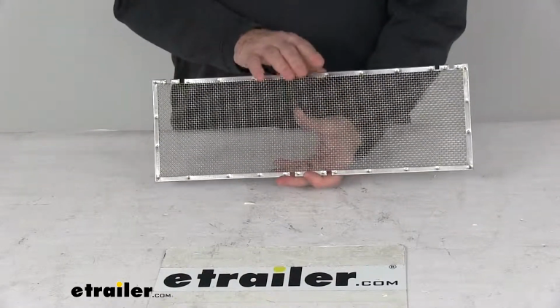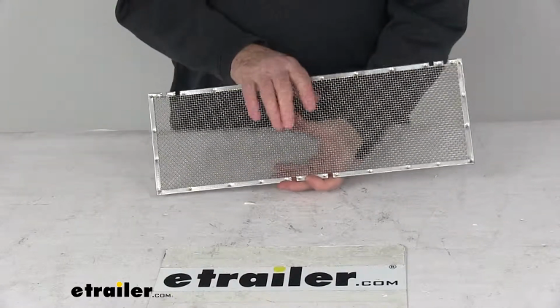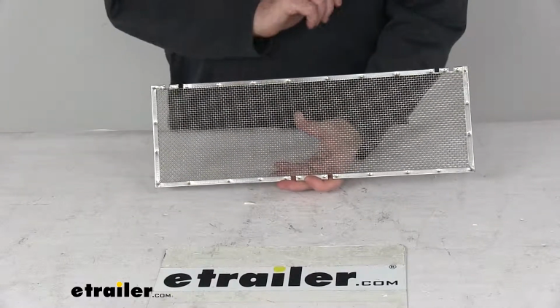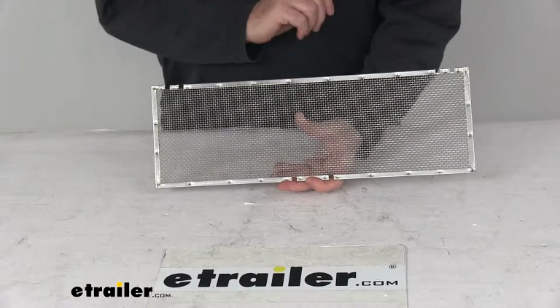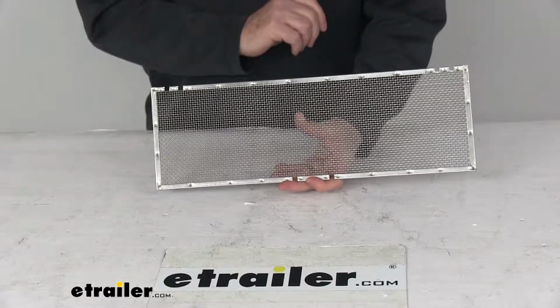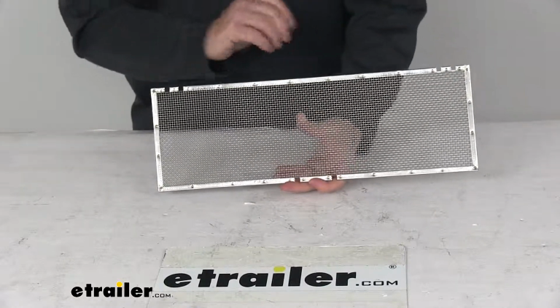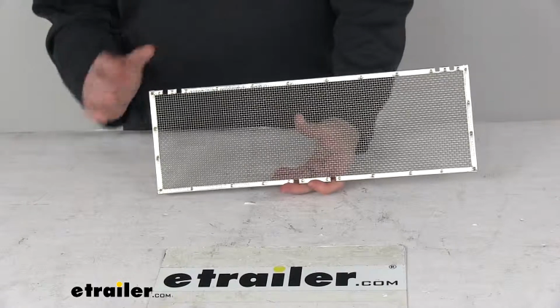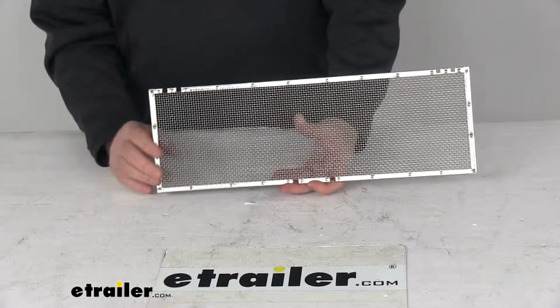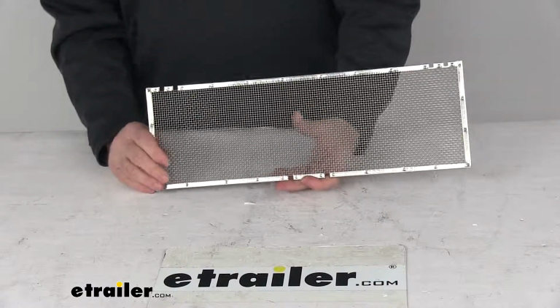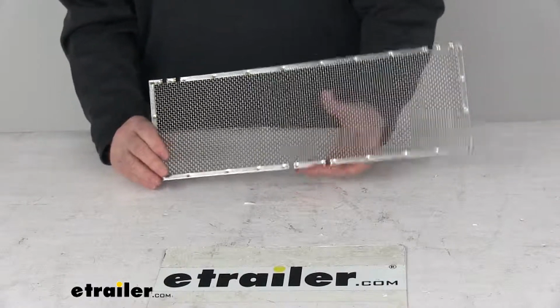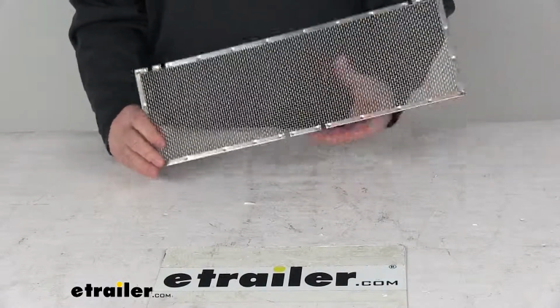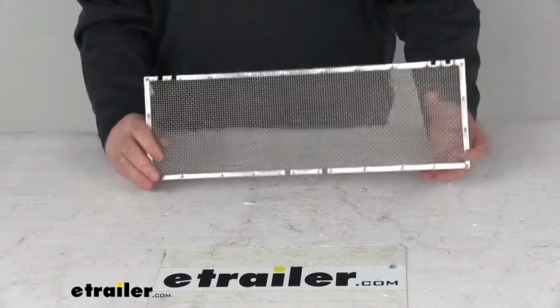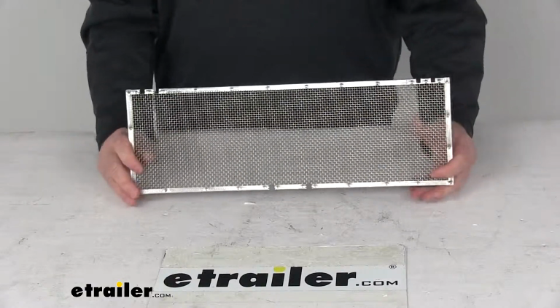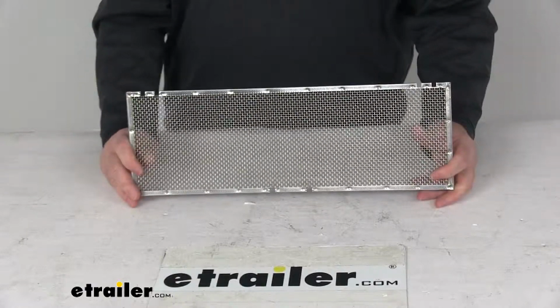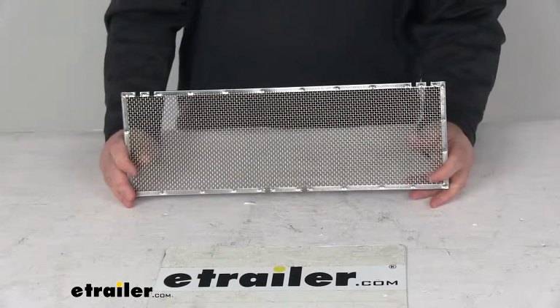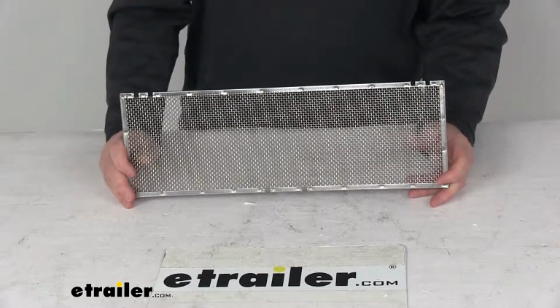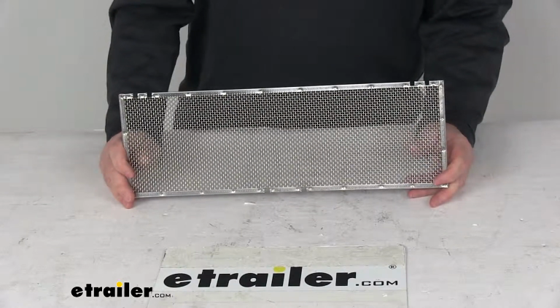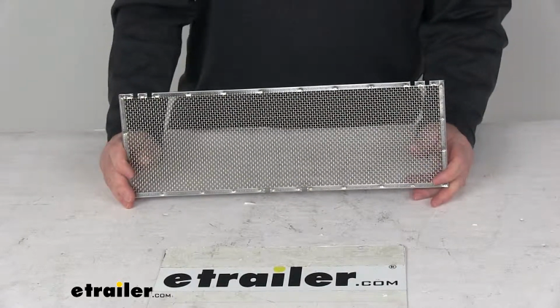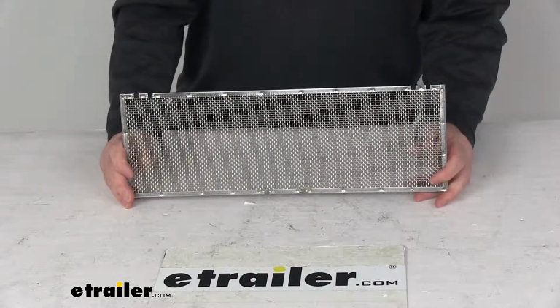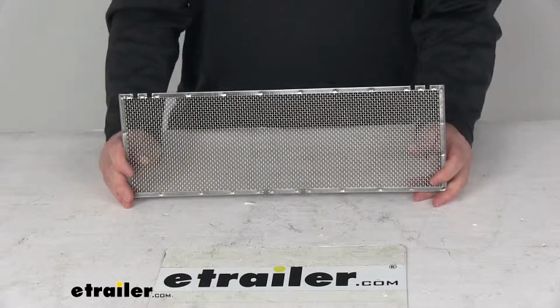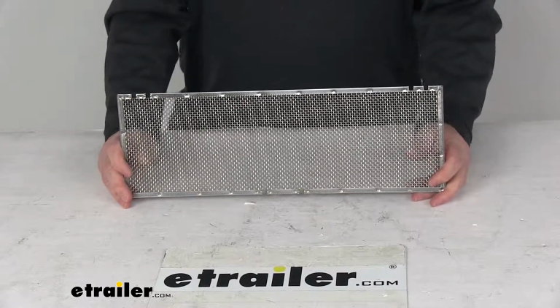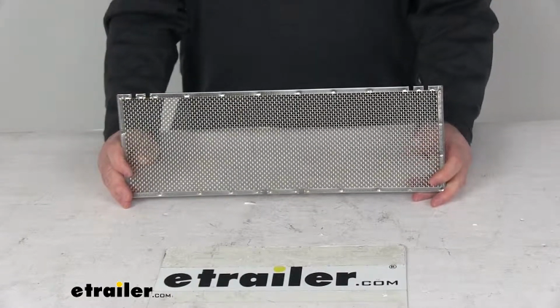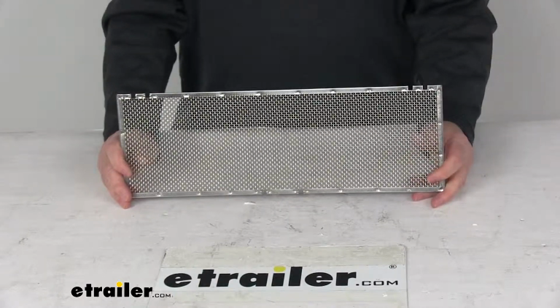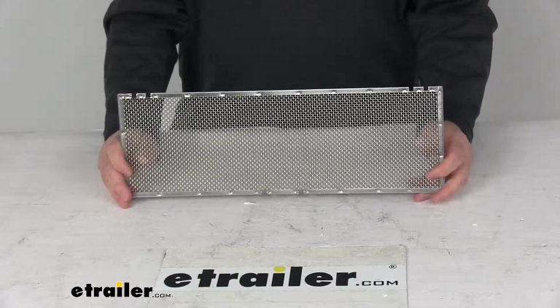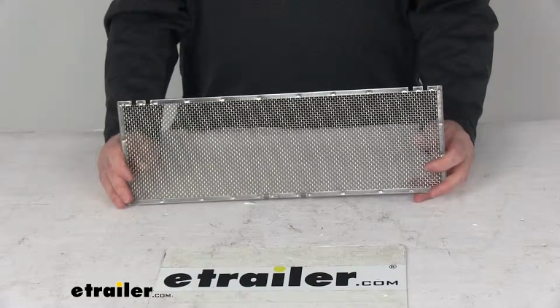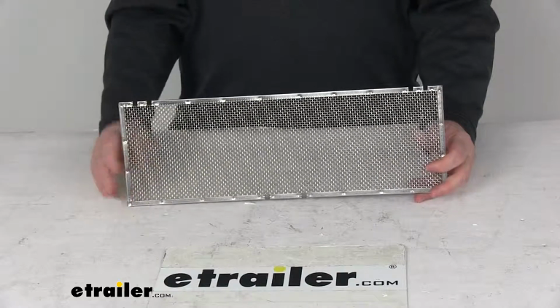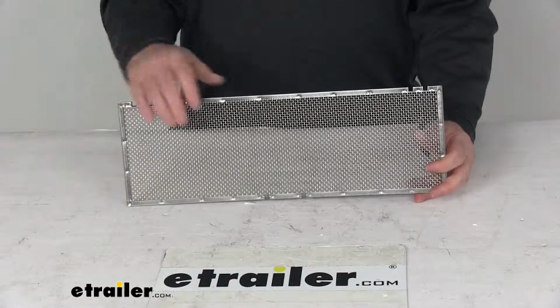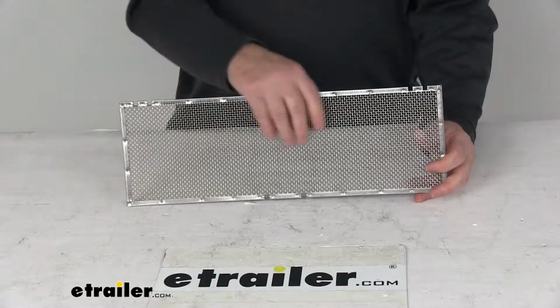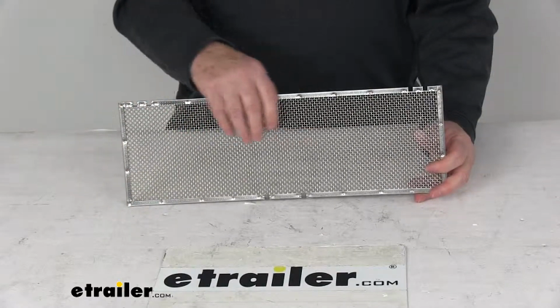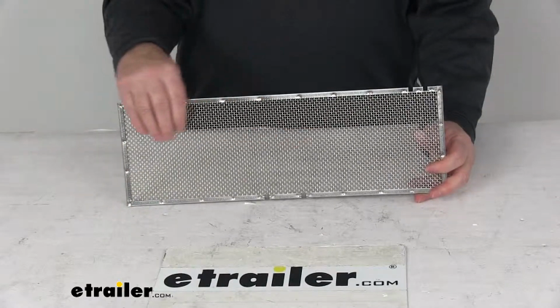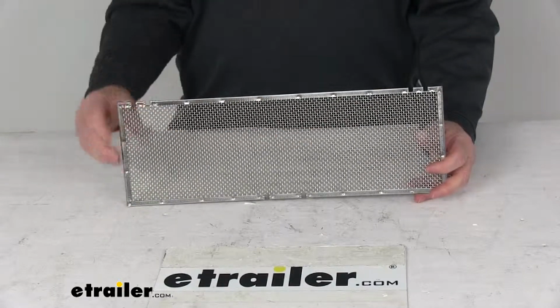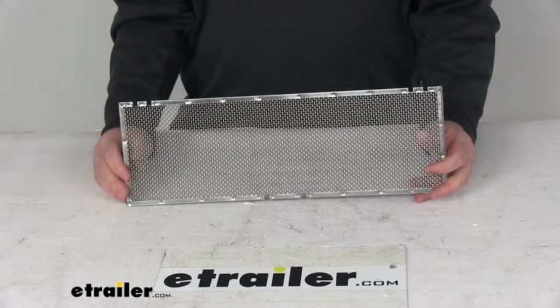This screen will help ensure that your vent stays free from any costly invasion by those unwanted pests like birds, insects, or rodents. It does offer minimal airflow restrictions.